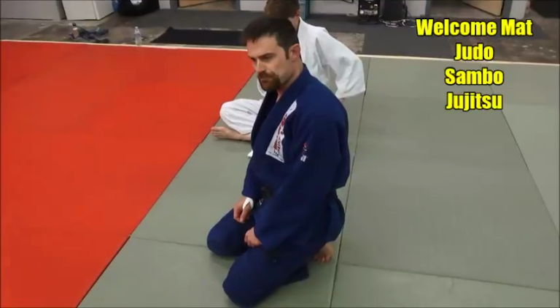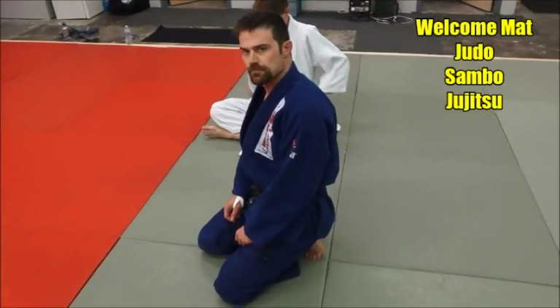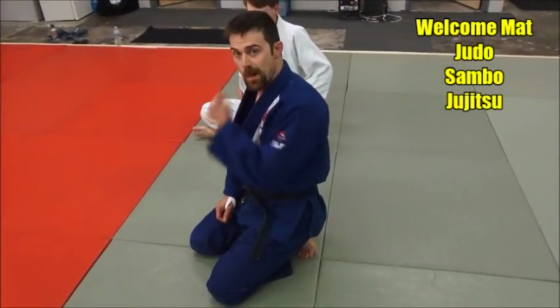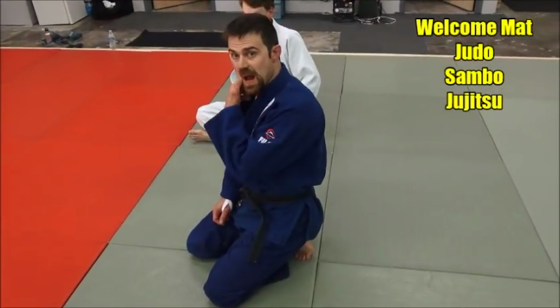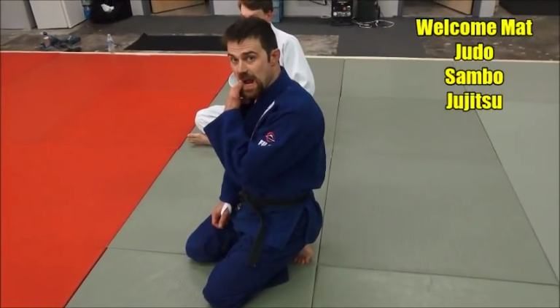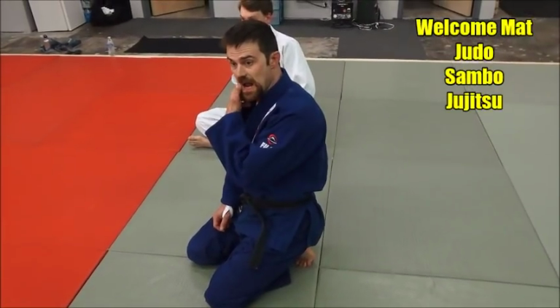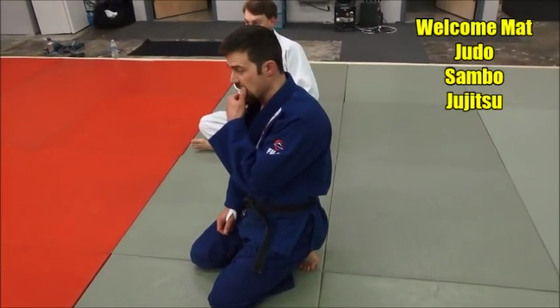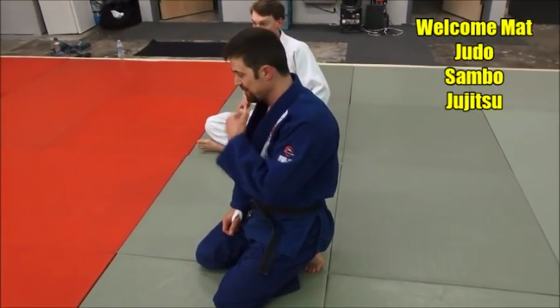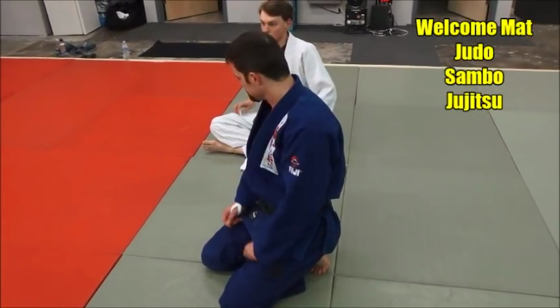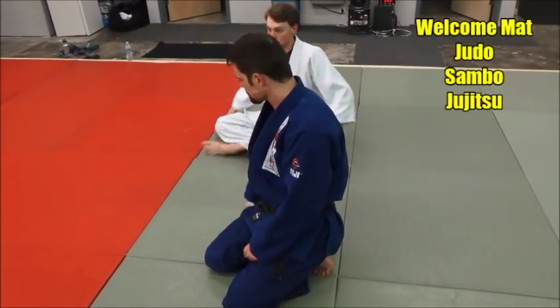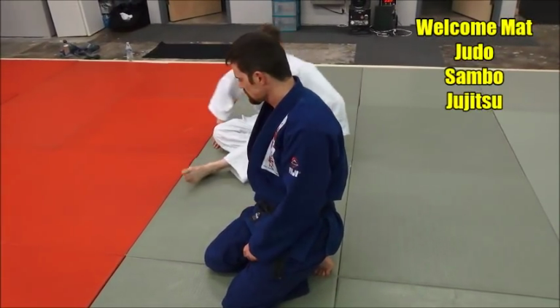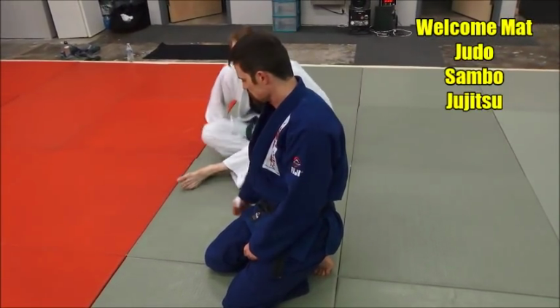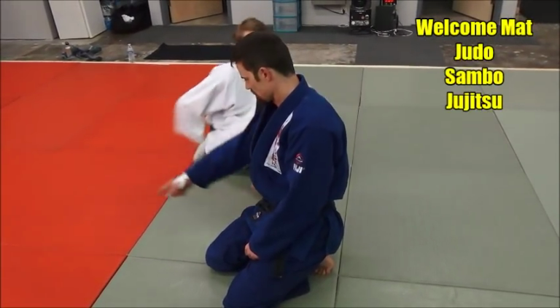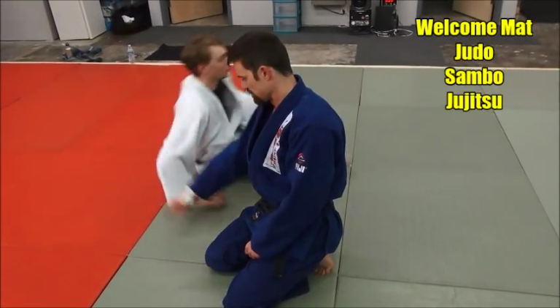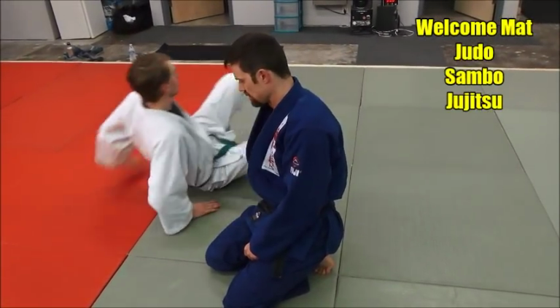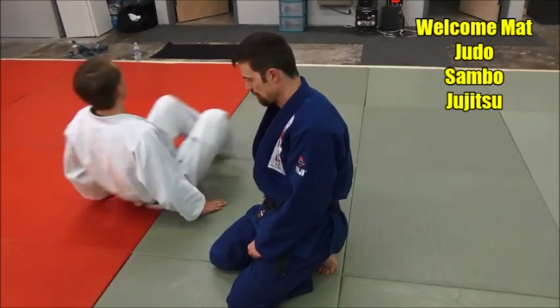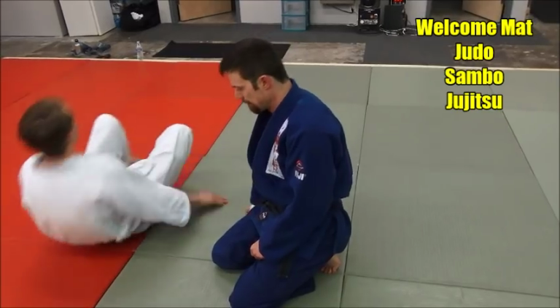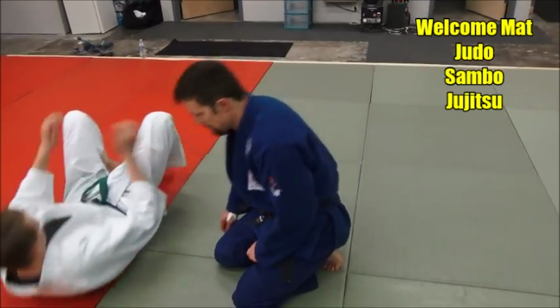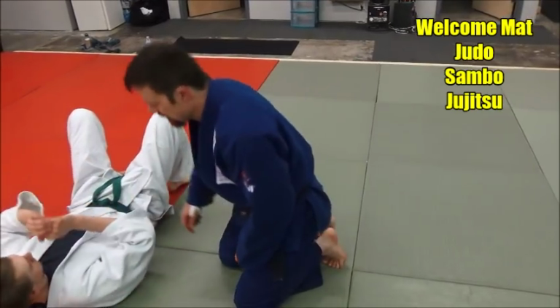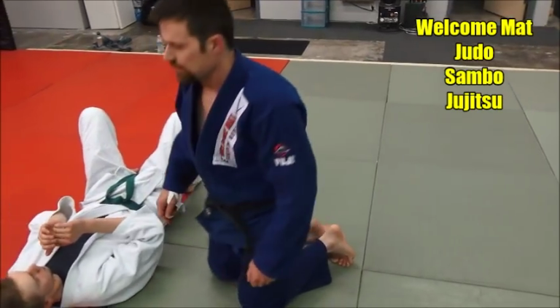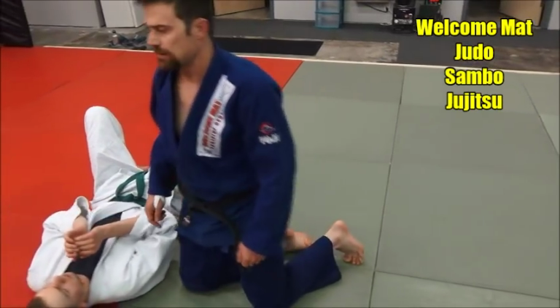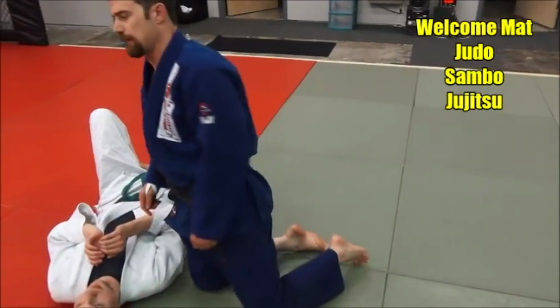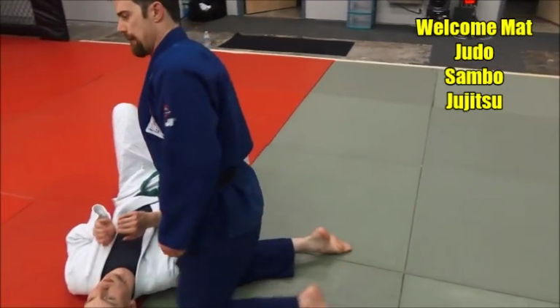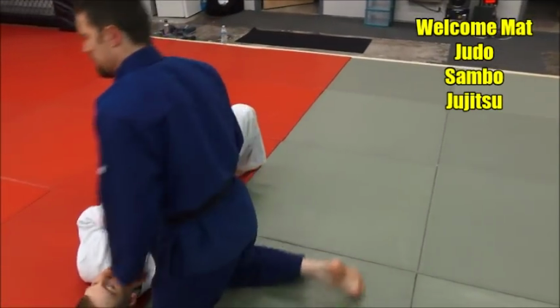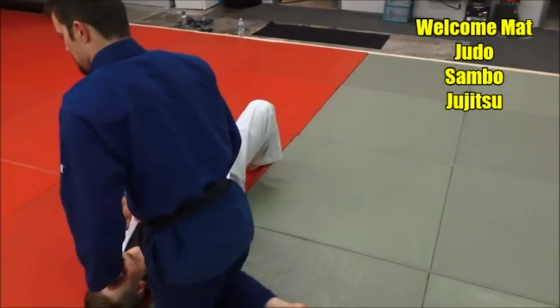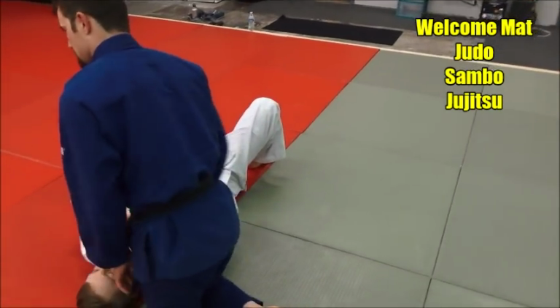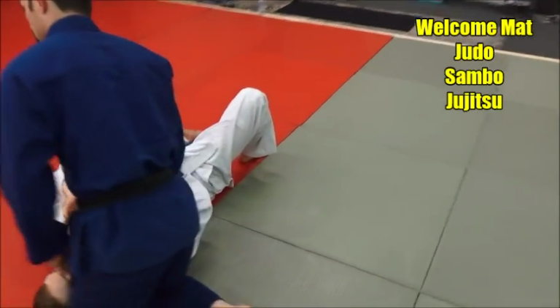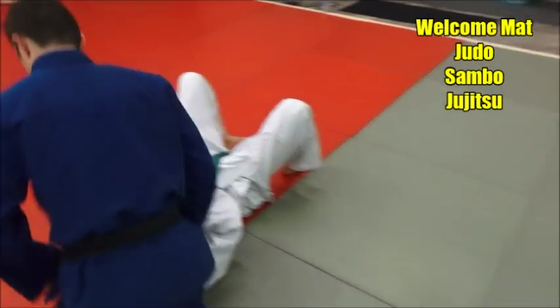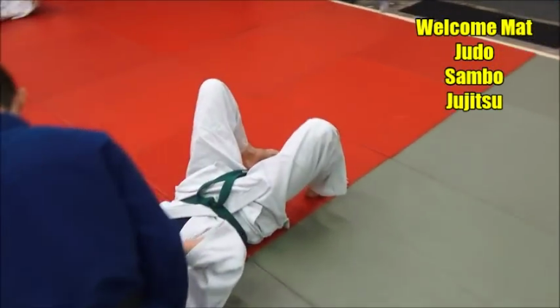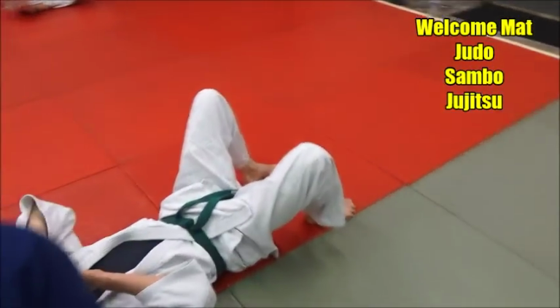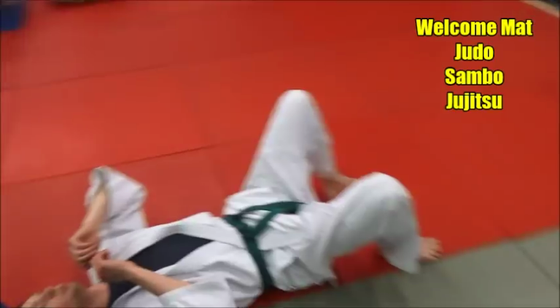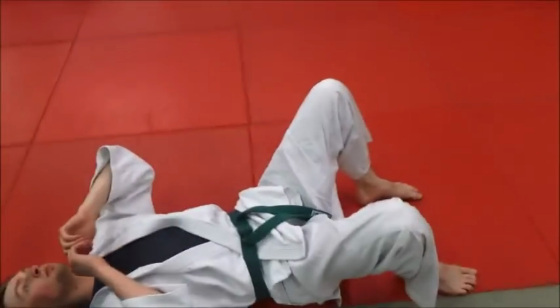This is another one from the Kami Shiho Gatame — the upper four-corner hold — in a north-south situation. It's a real sneaky one, and it's a sleeve choke, a sleeve strangle. I'll have Derek show you here.